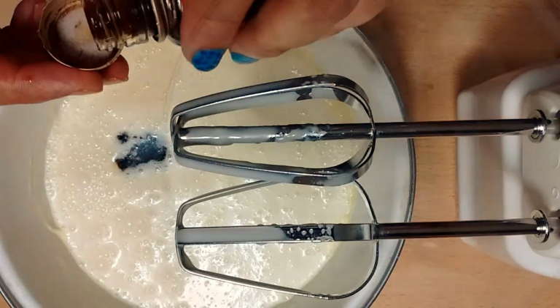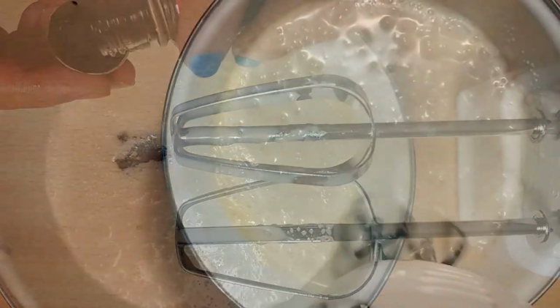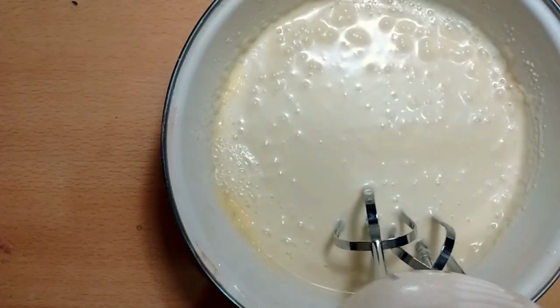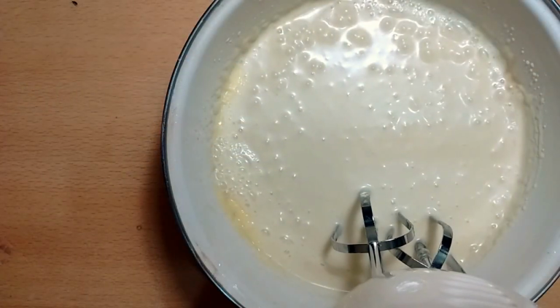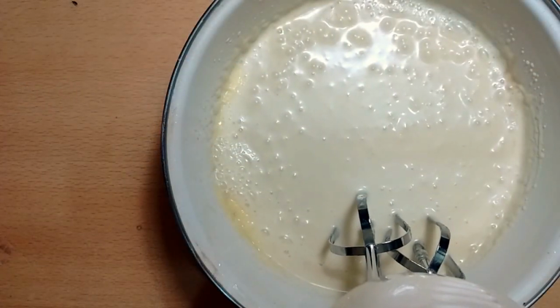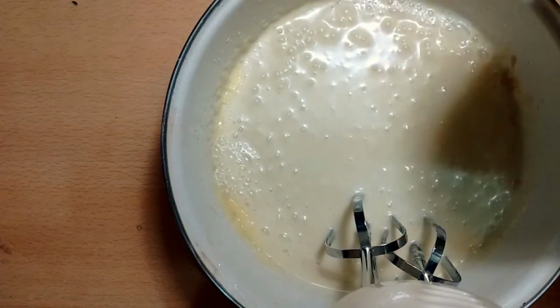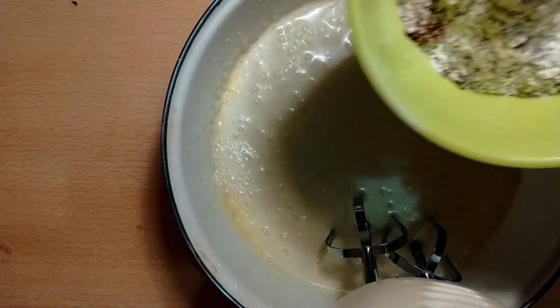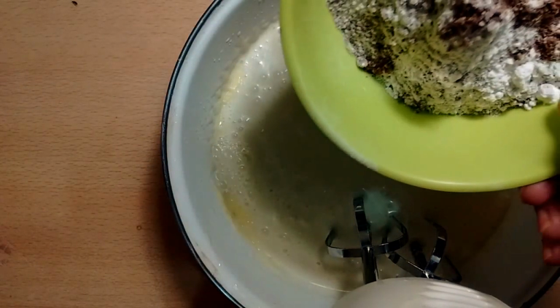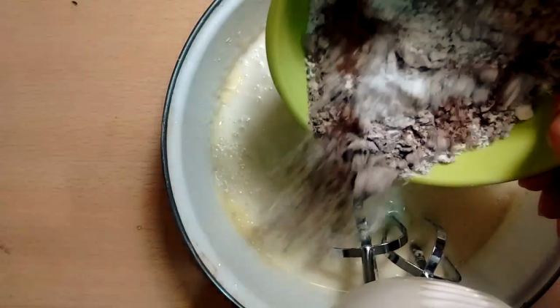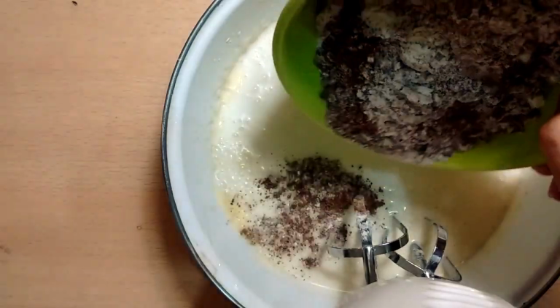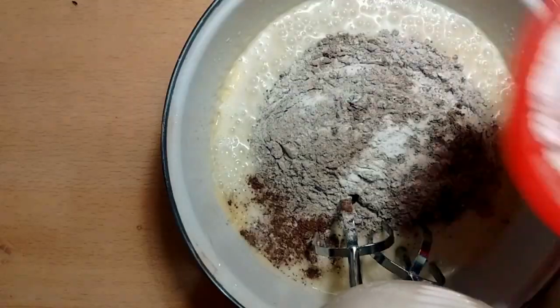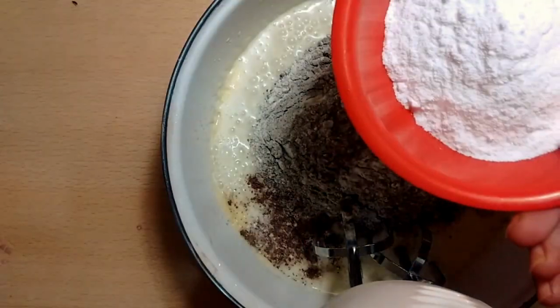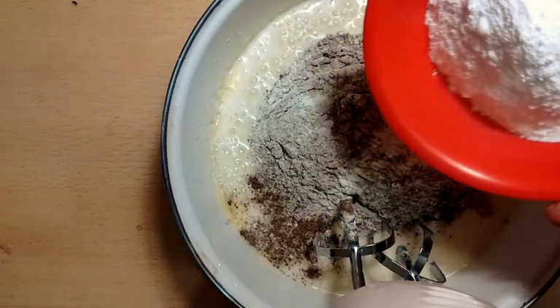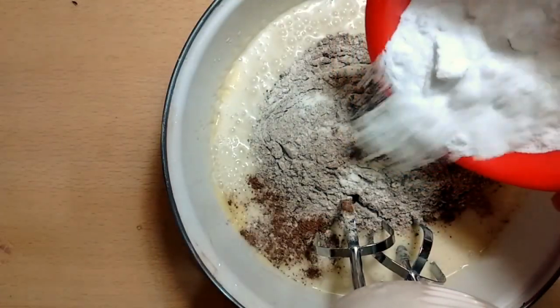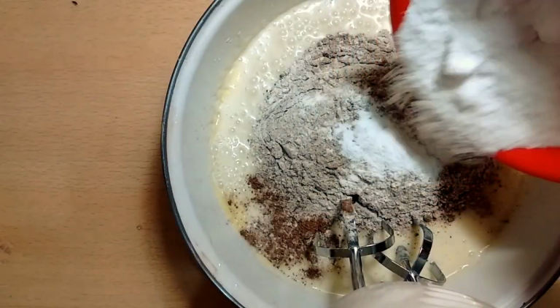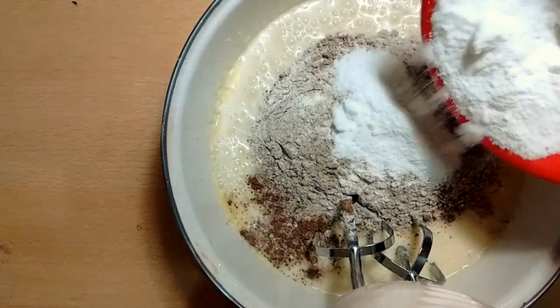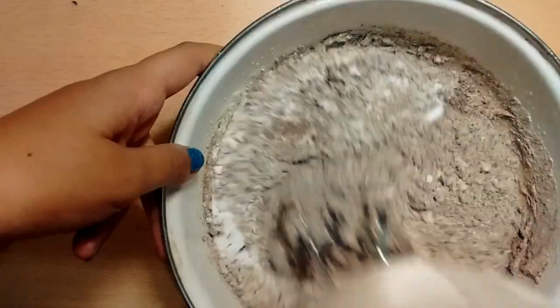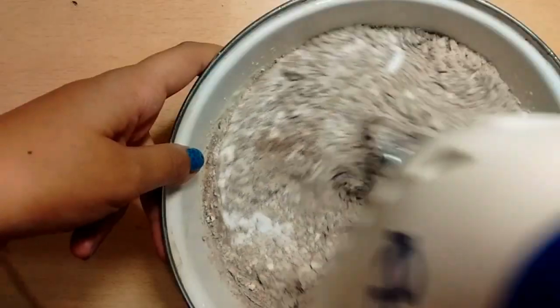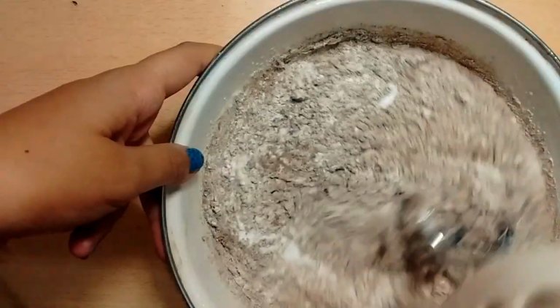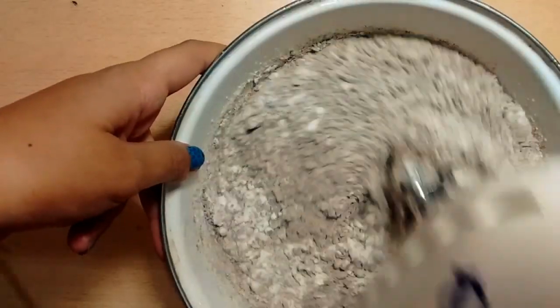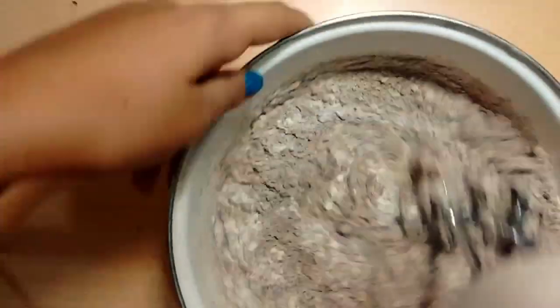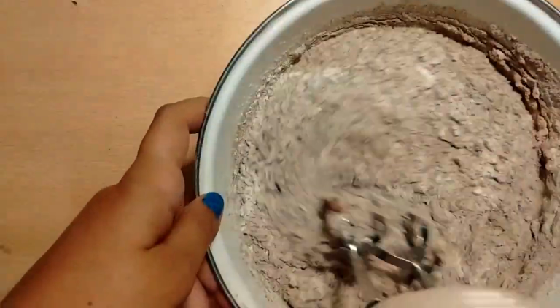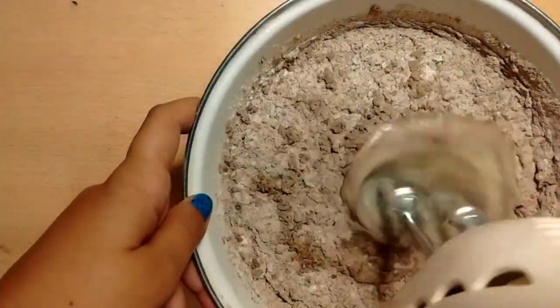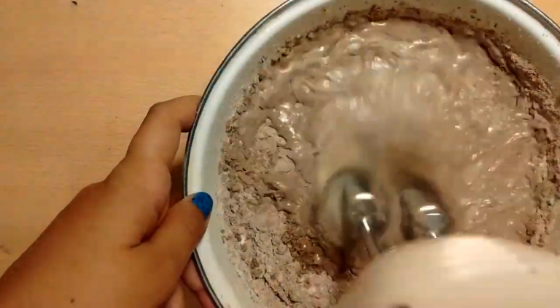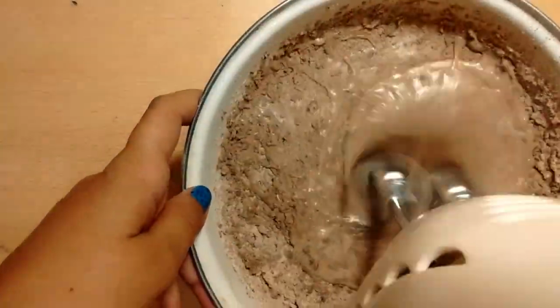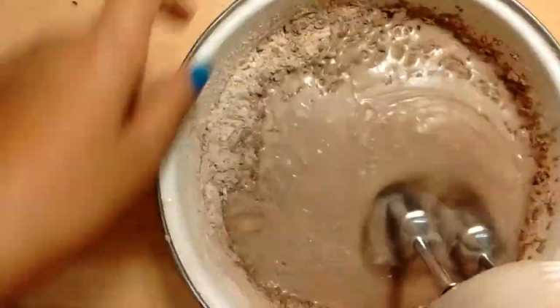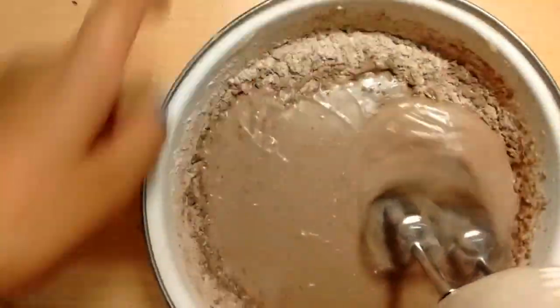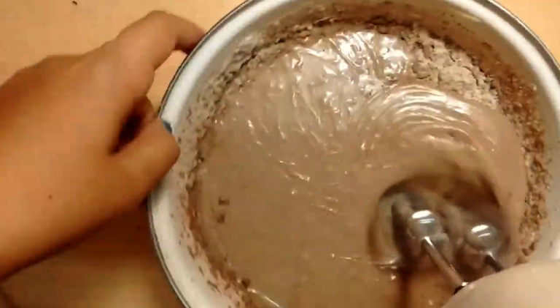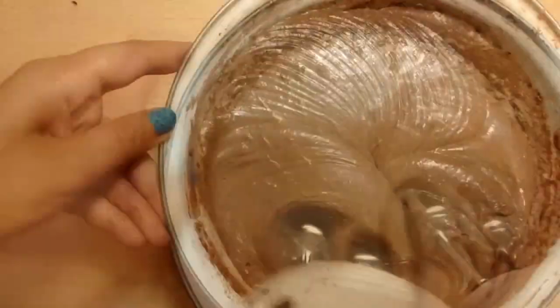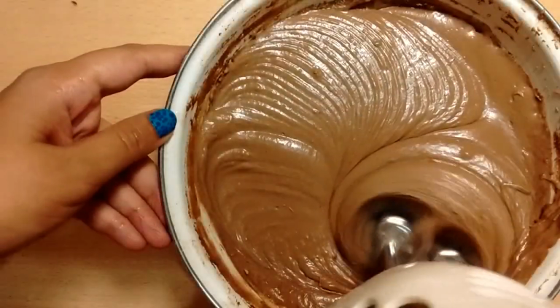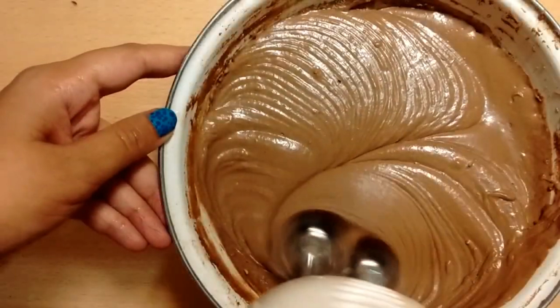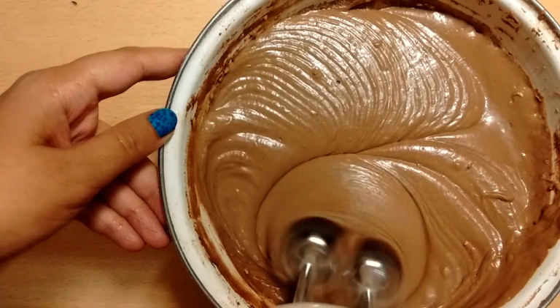Now put in half the flour mixture and stir in the sugar, then beat until mixed, about 2 to 3 minutes. Stir in the remaining flour and beat until smooth and creamy, about 2 to 3 minutes more.